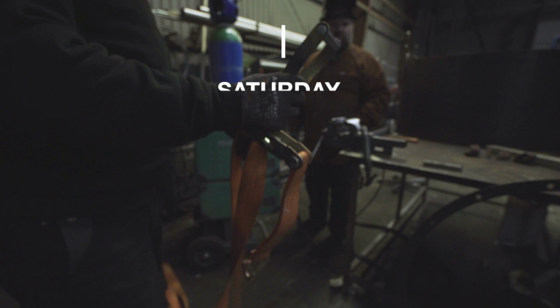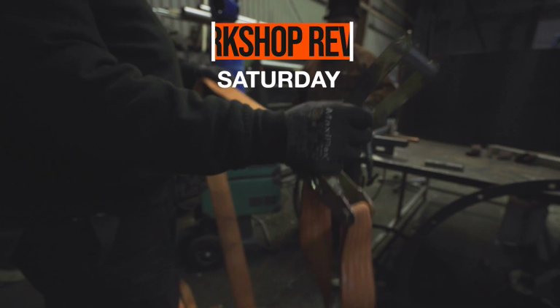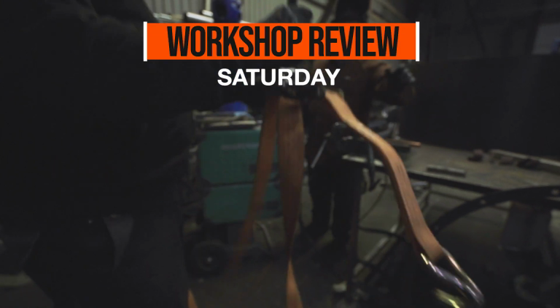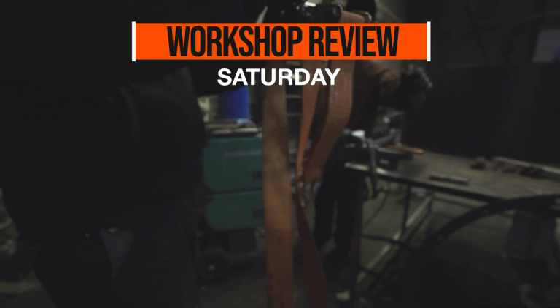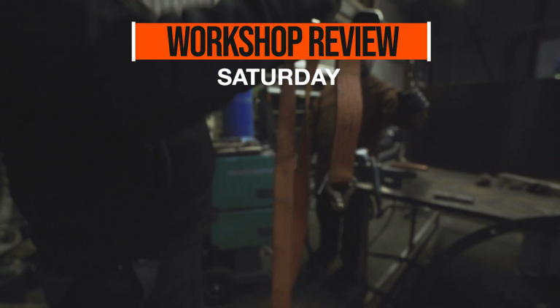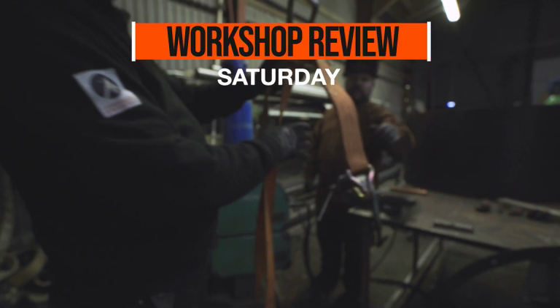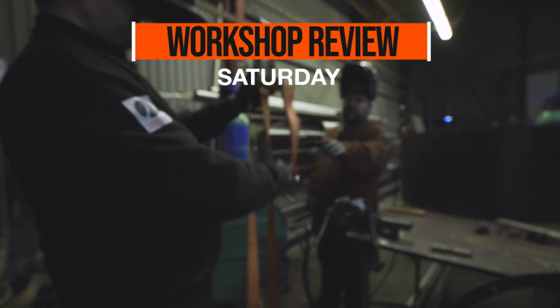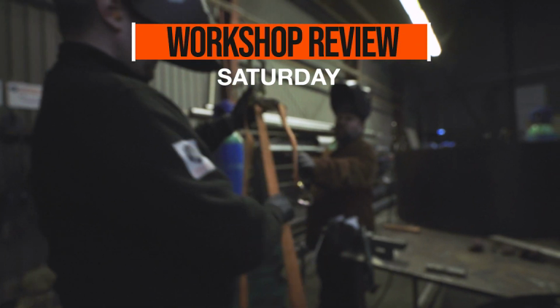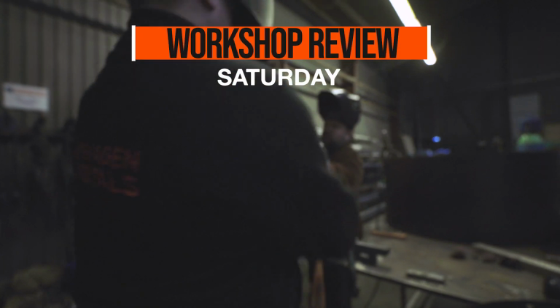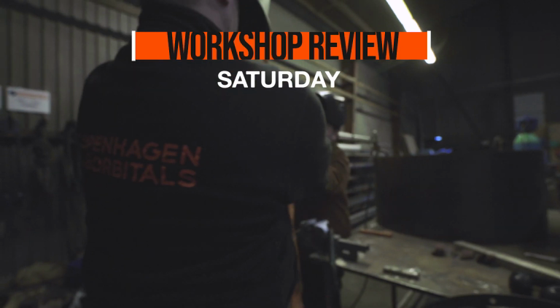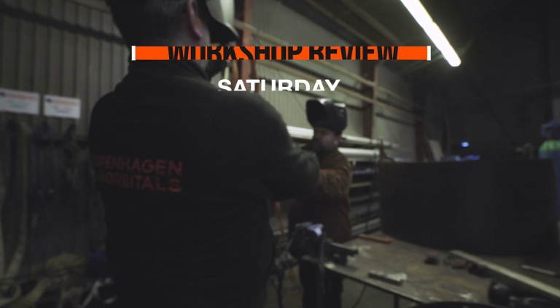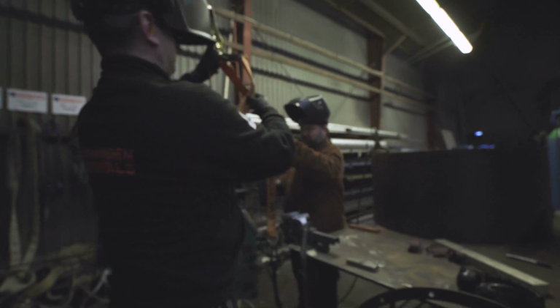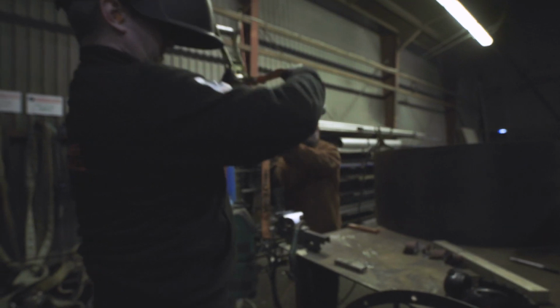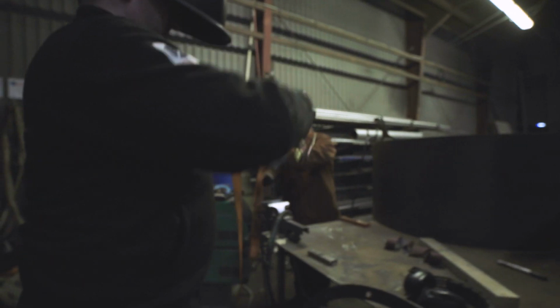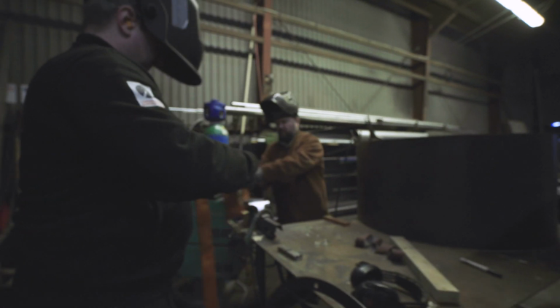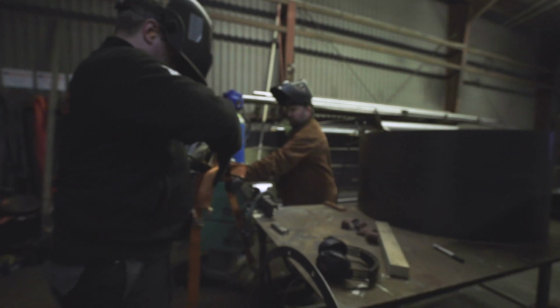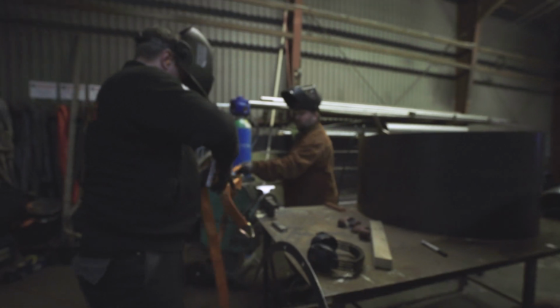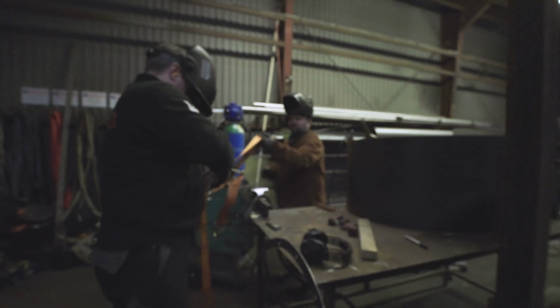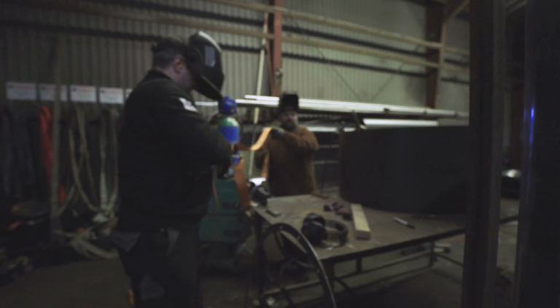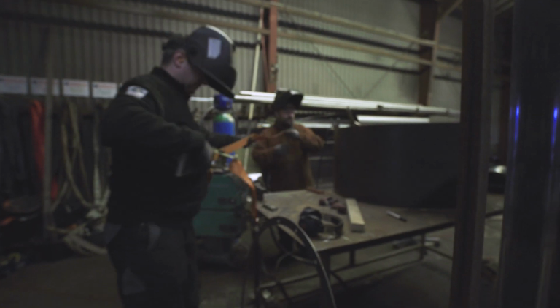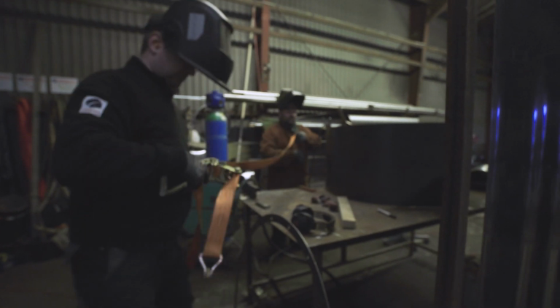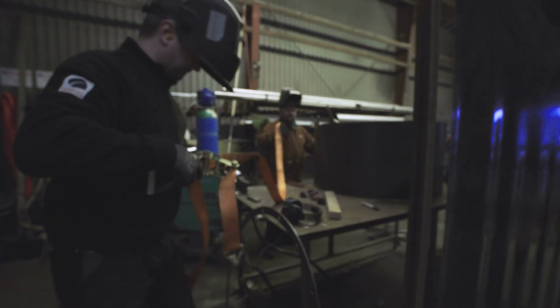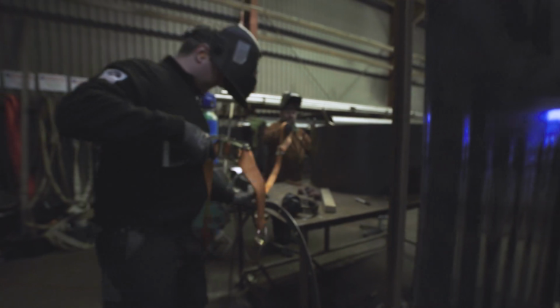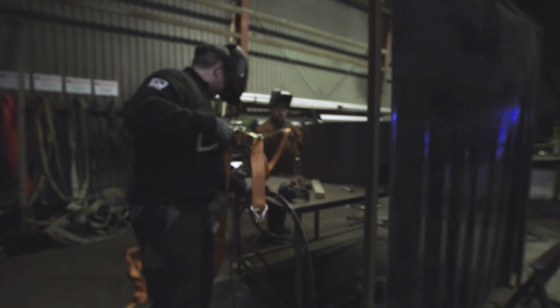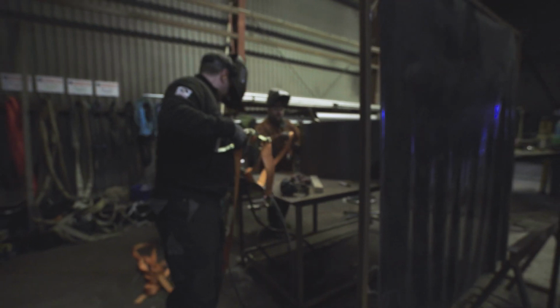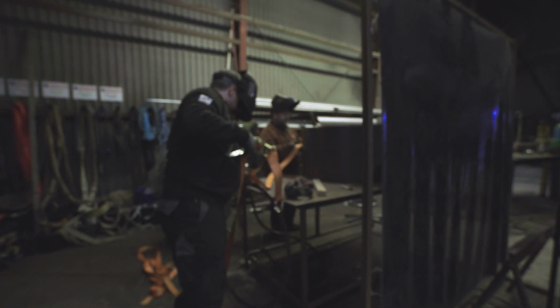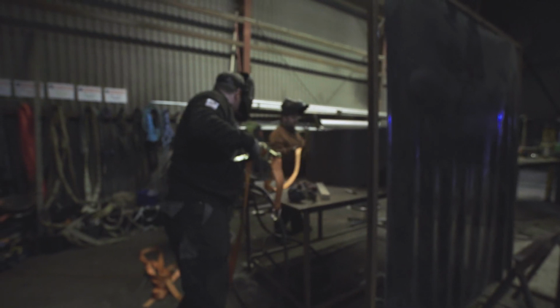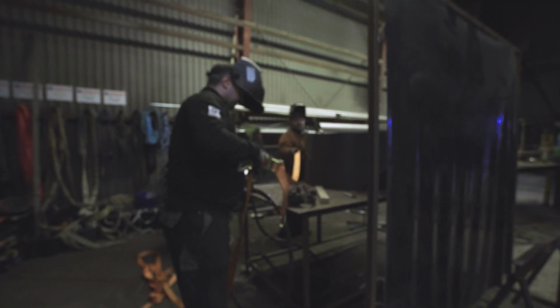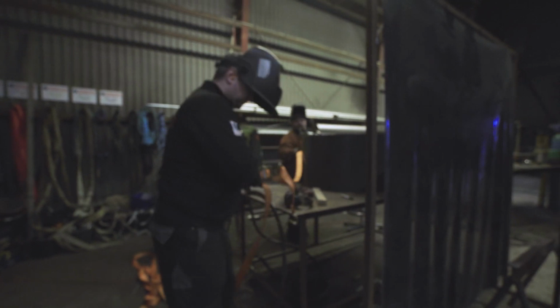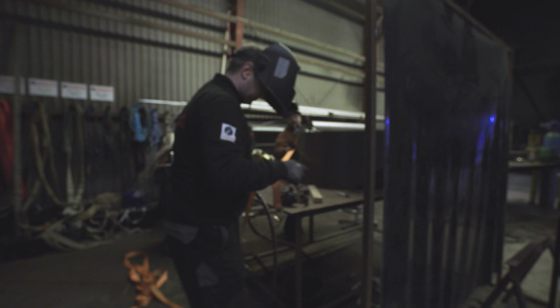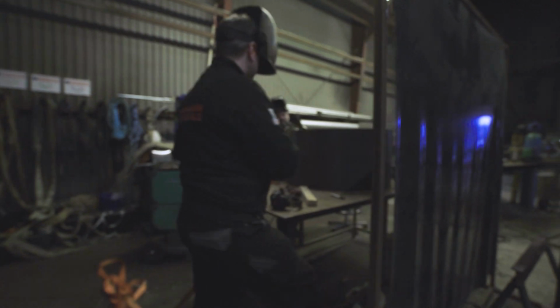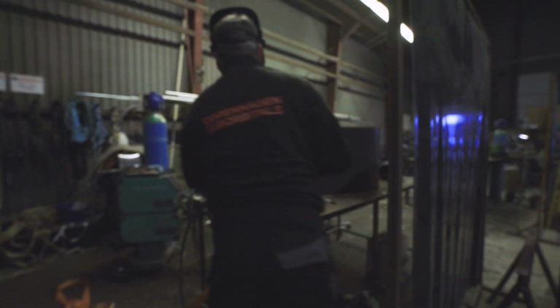Hello Rocket fans and welcome back to this weekly workshop review from Copenhagen Suborbitals. We are a bit delayed posting this update, so keep in mind all of this took place a week ago on Saturday, October 26th.